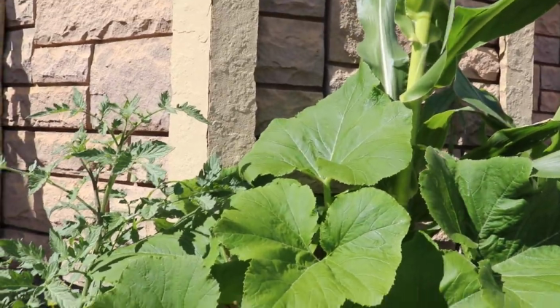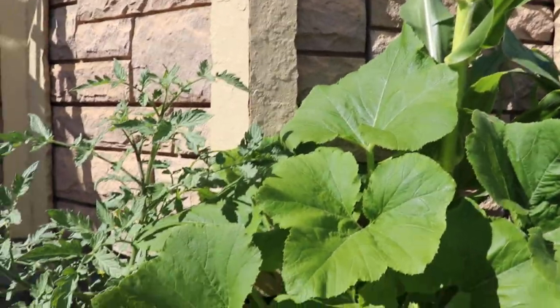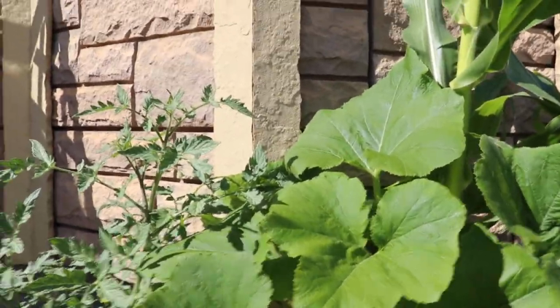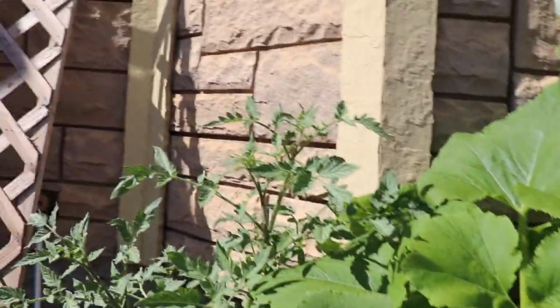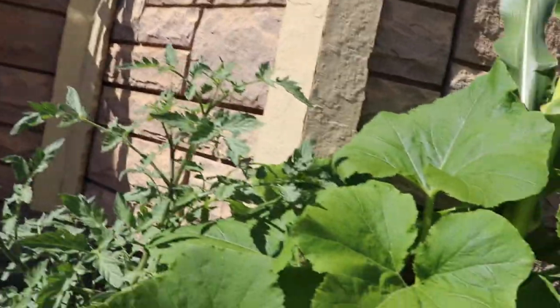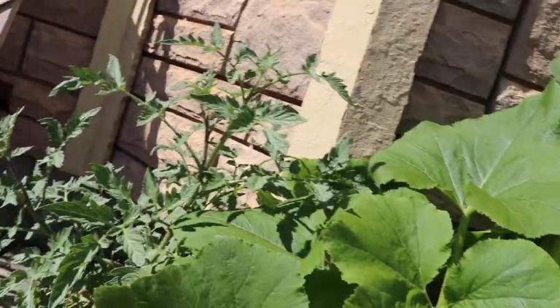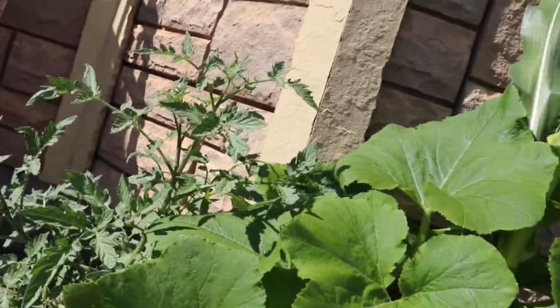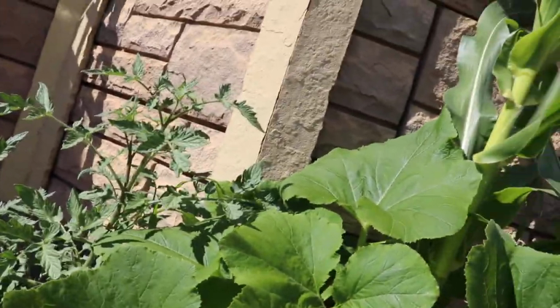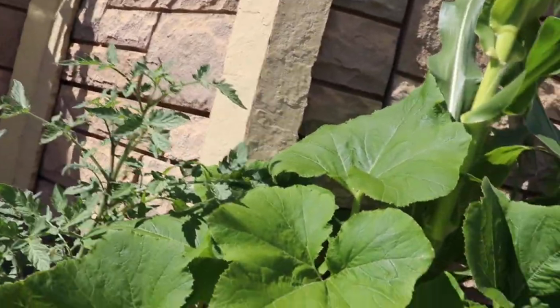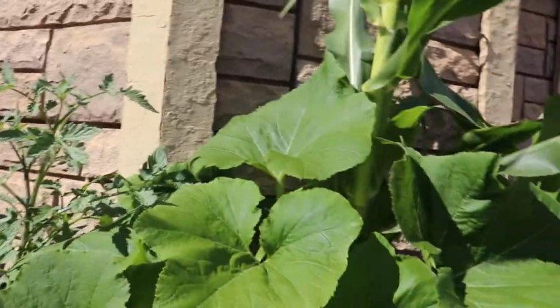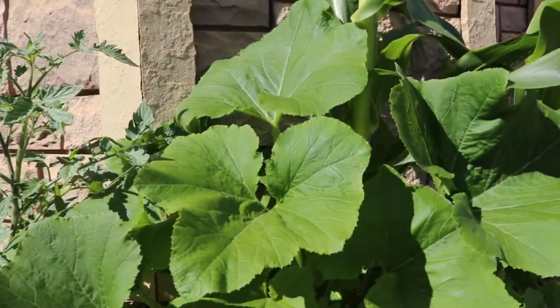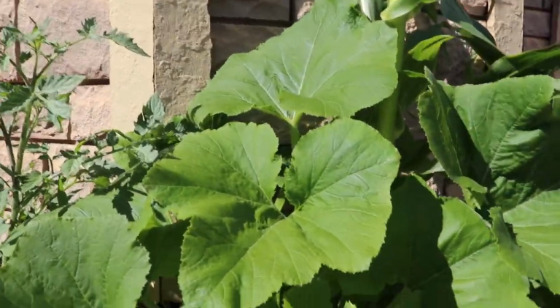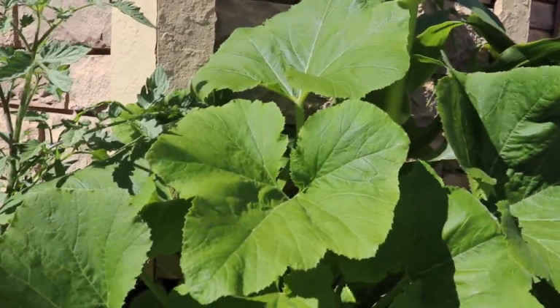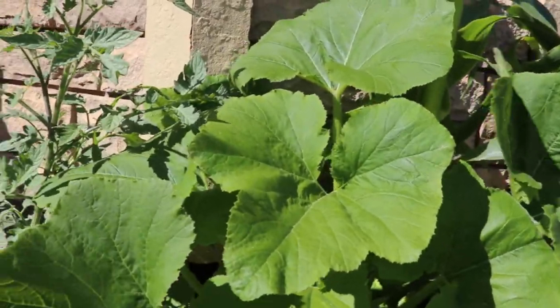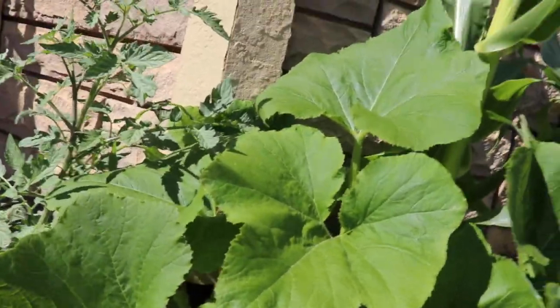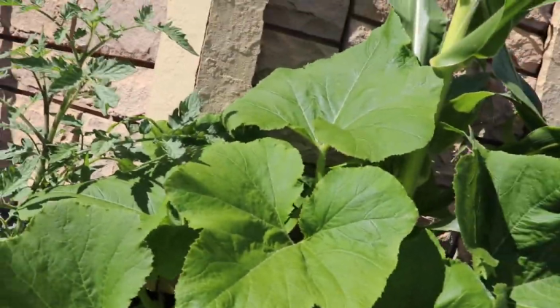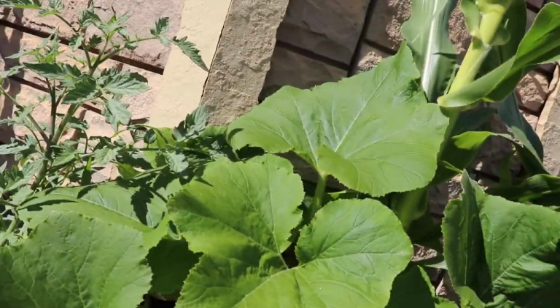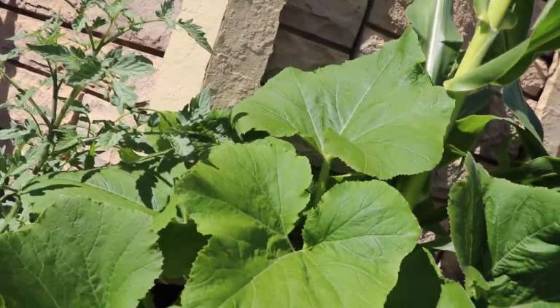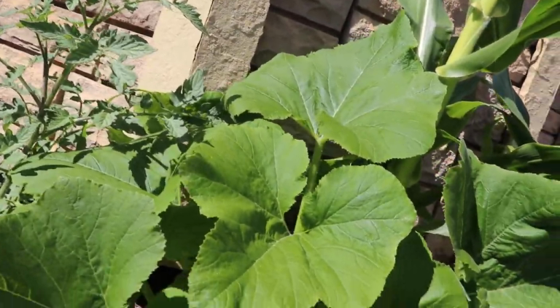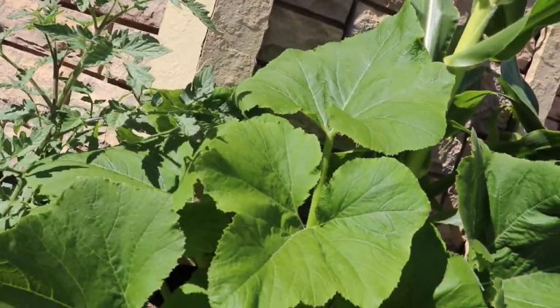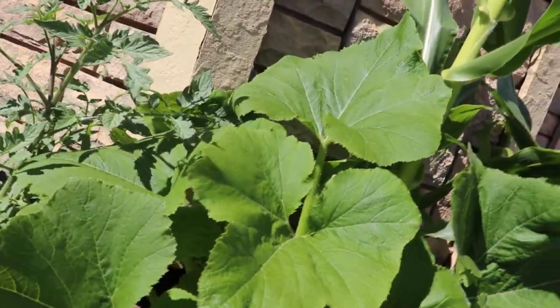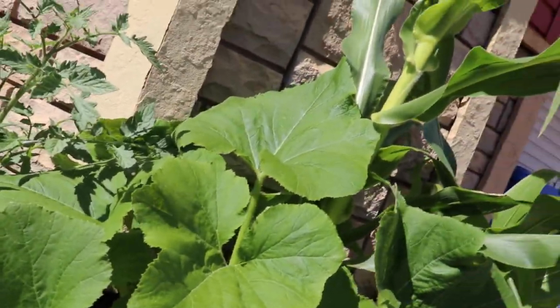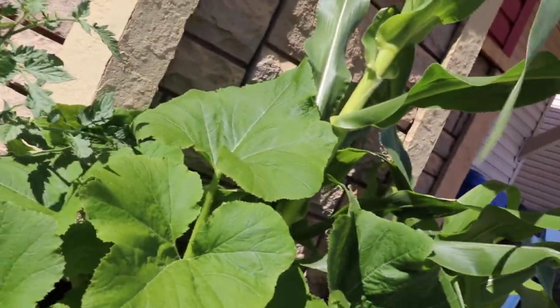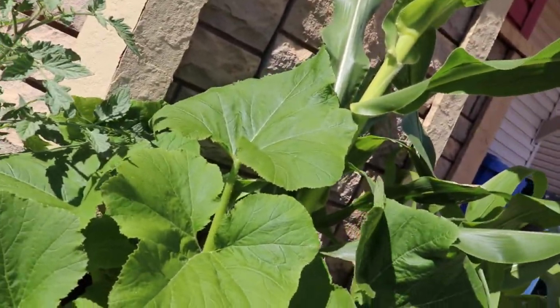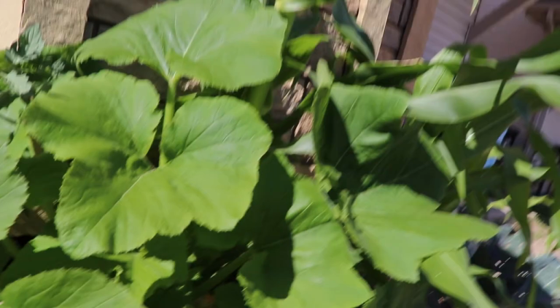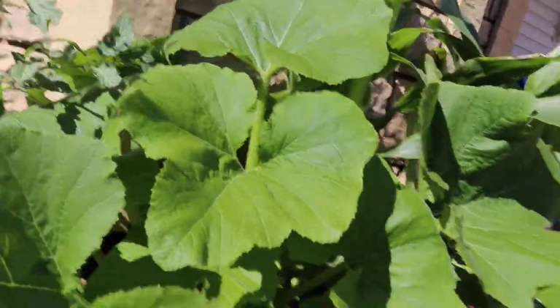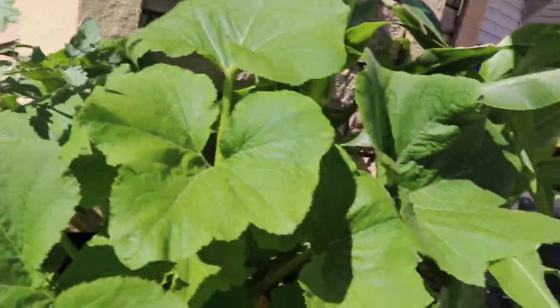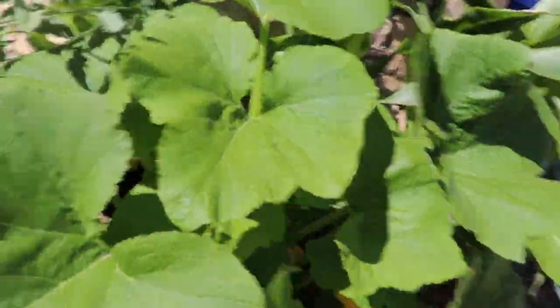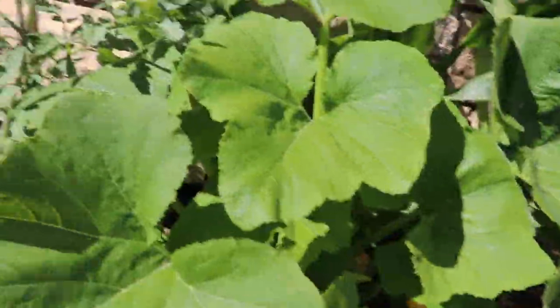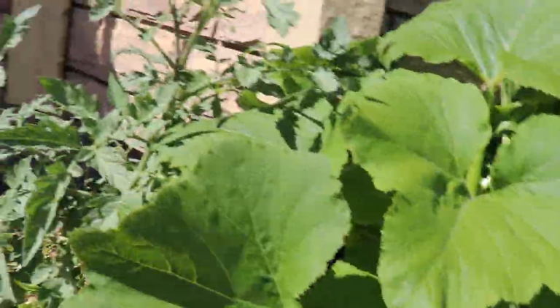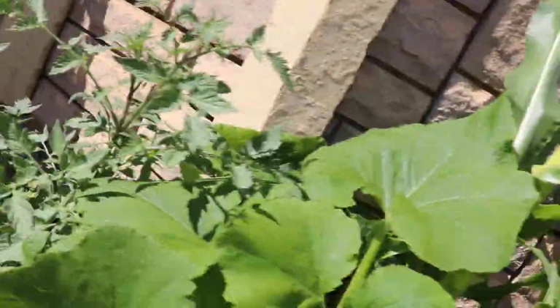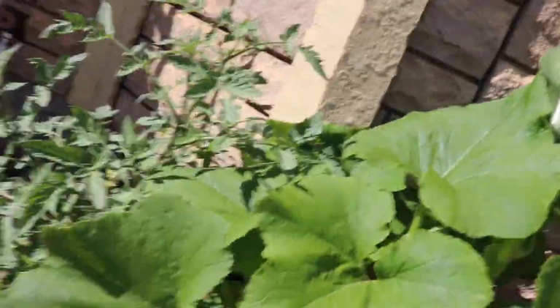Alright, I'm in my little front garden. I just want to show off what I got going on down here.